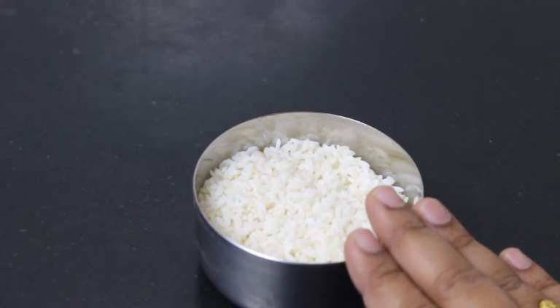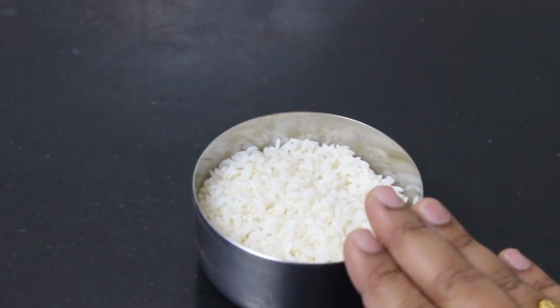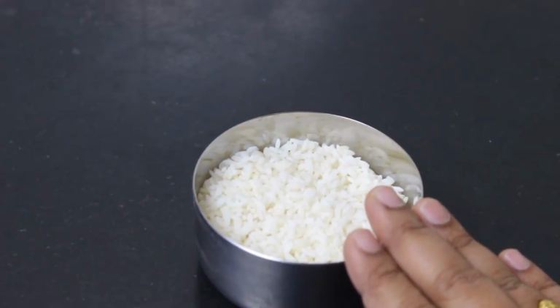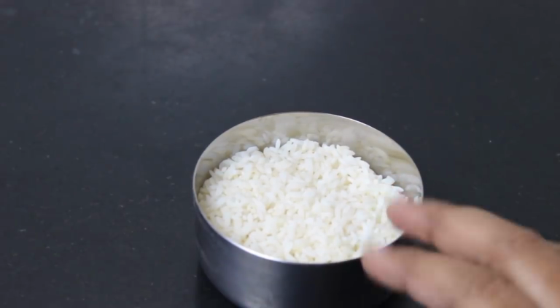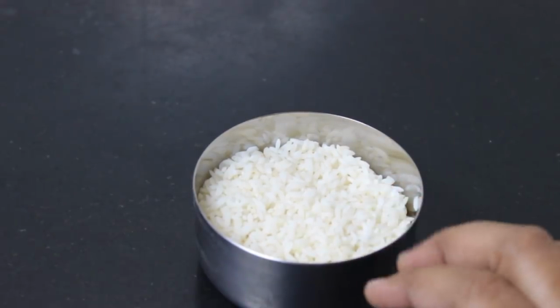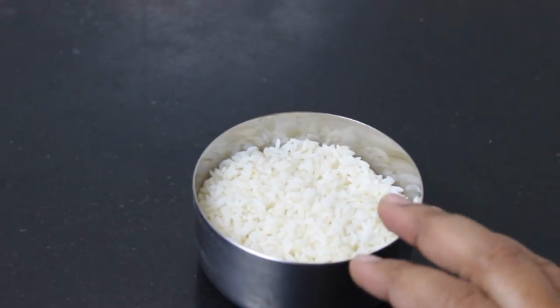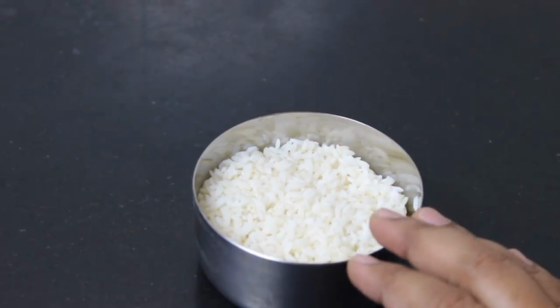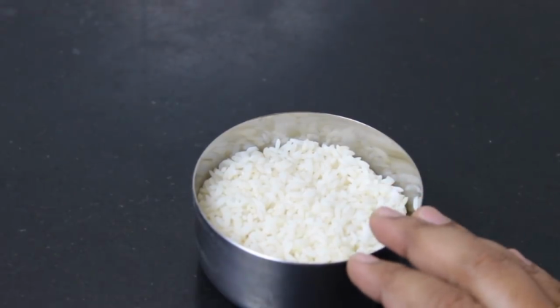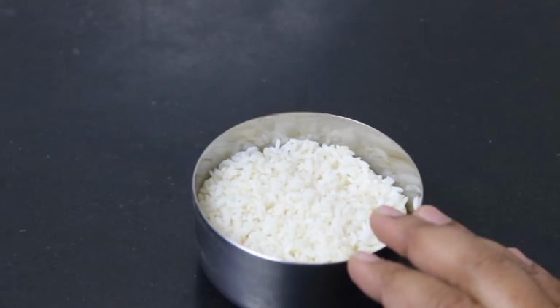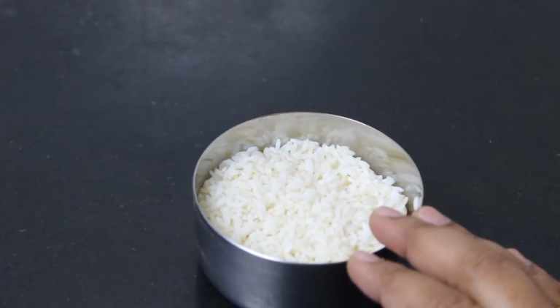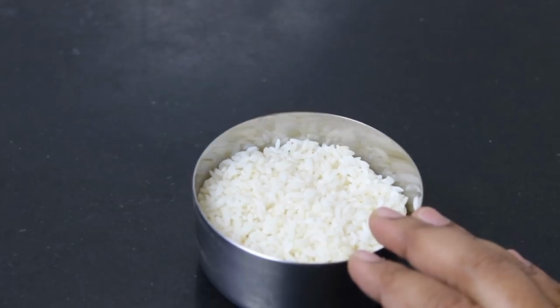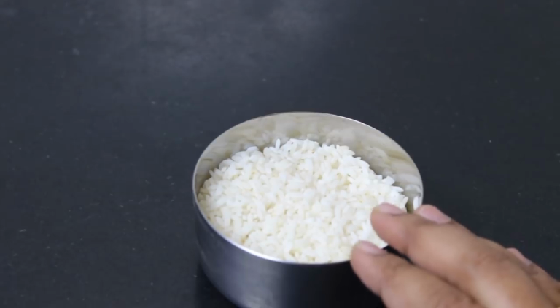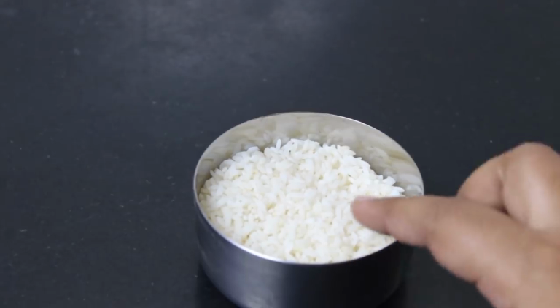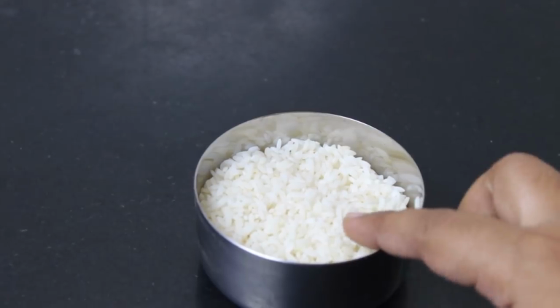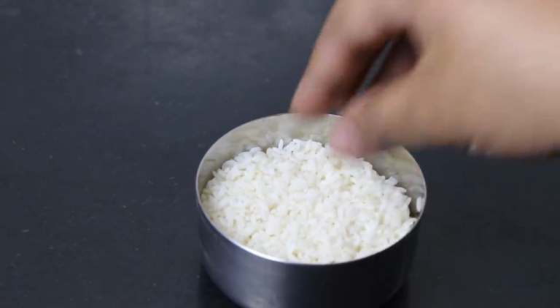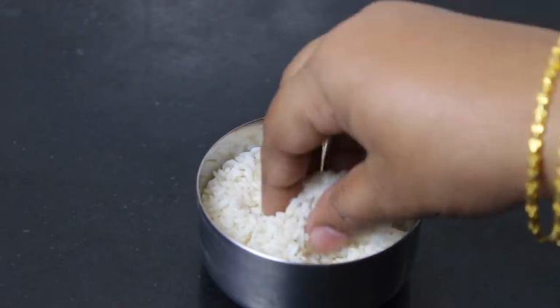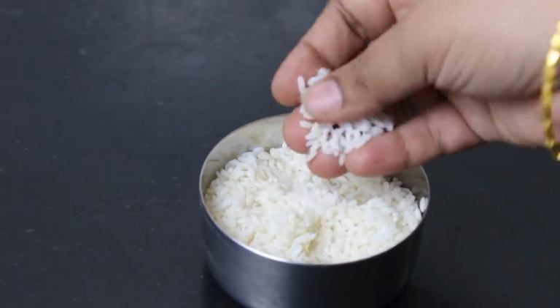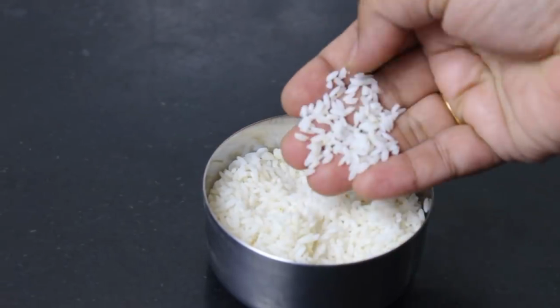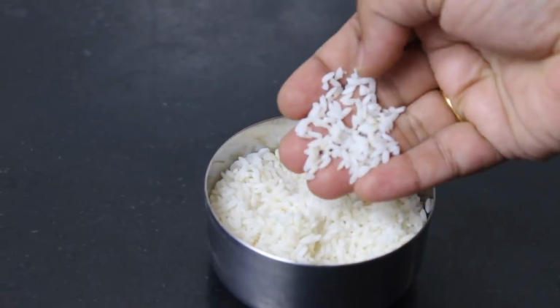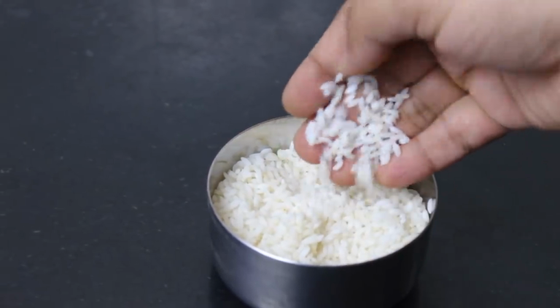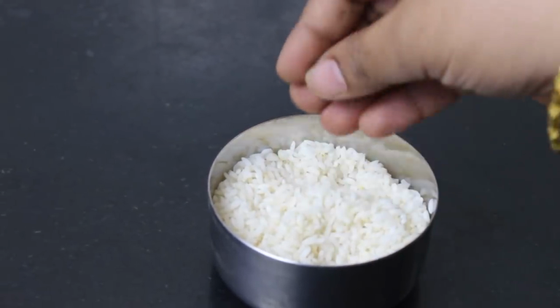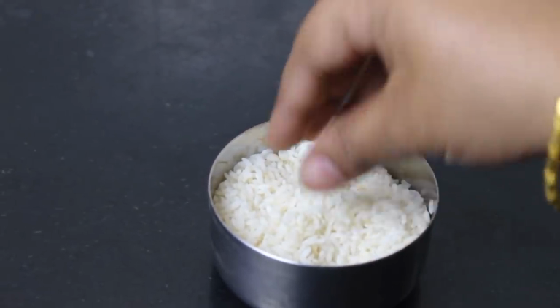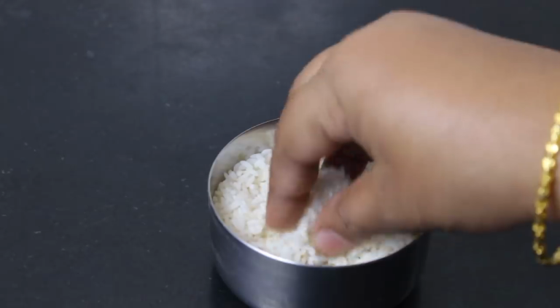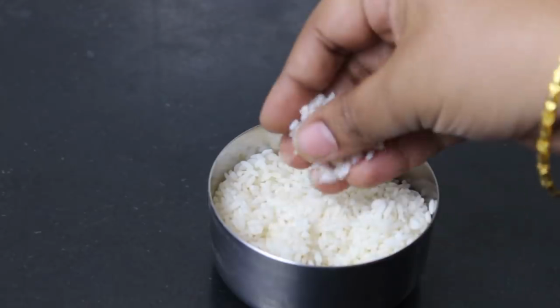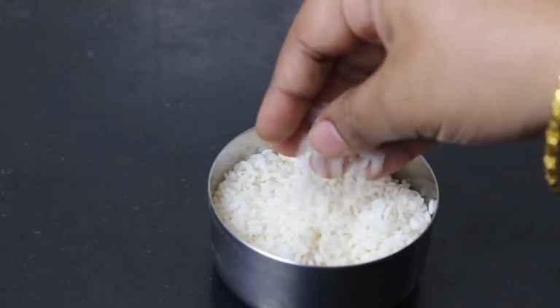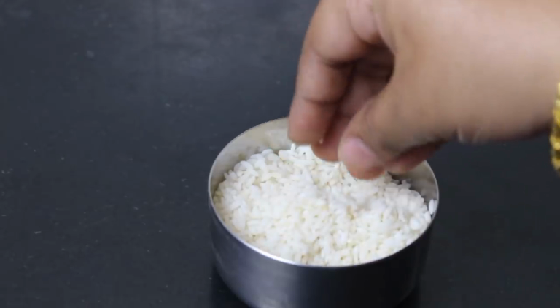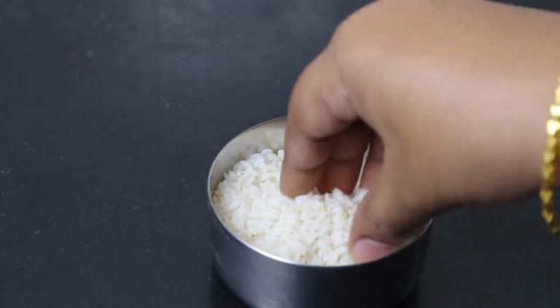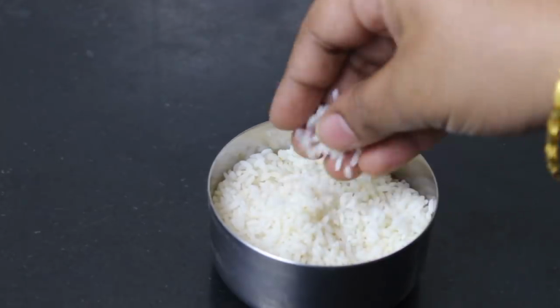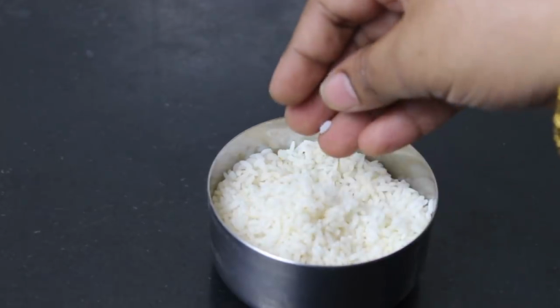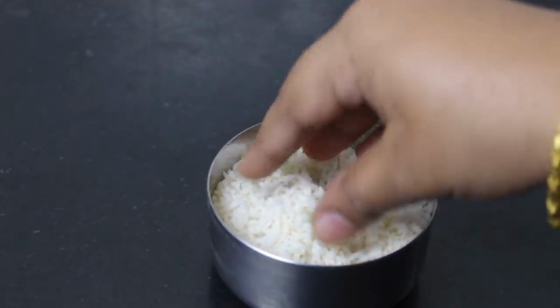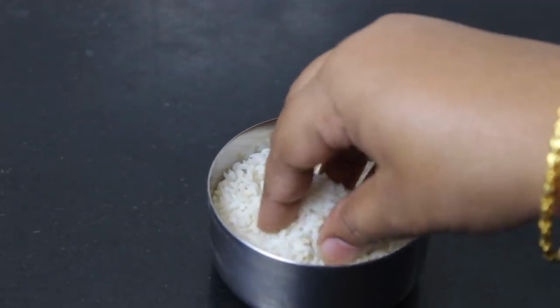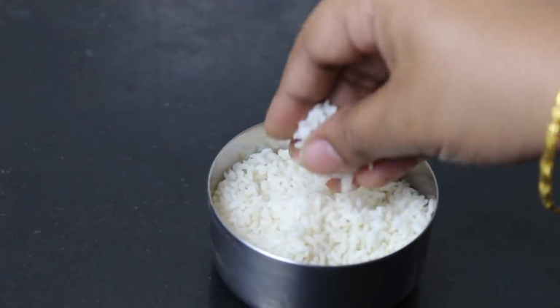I want to make rice kheer. I am going to put it in the bowl, then add rice to the bean.